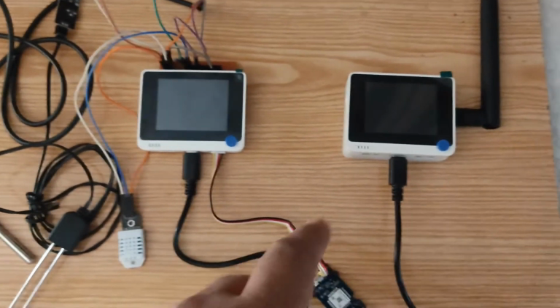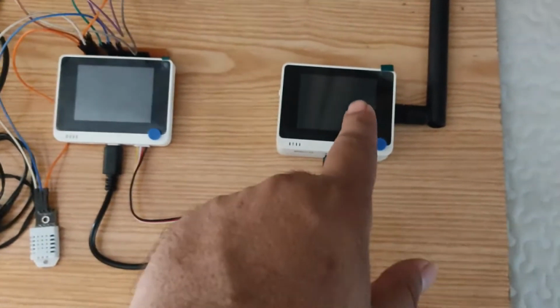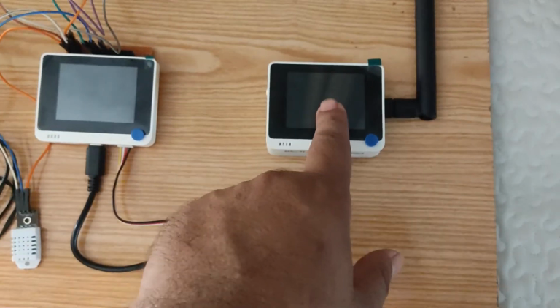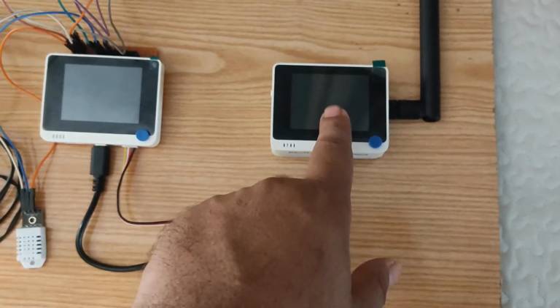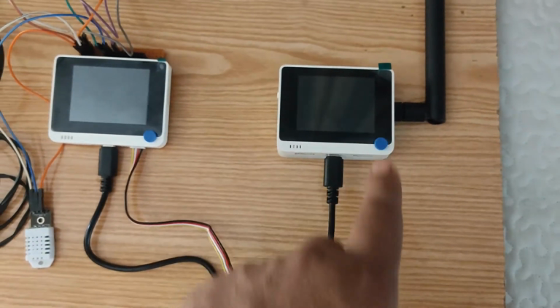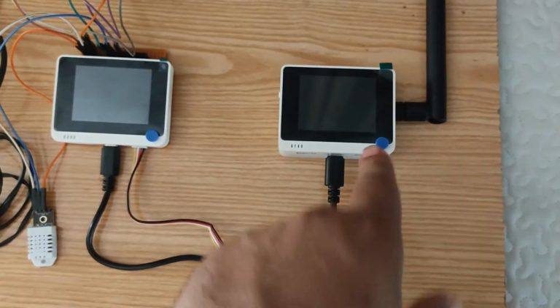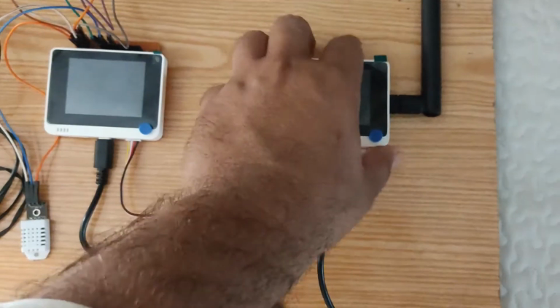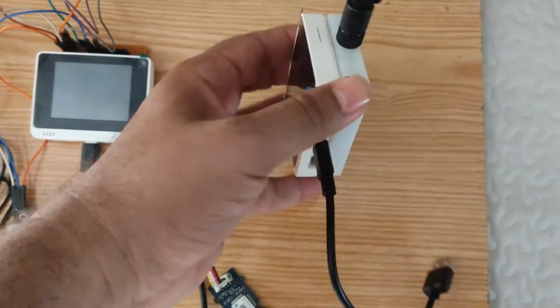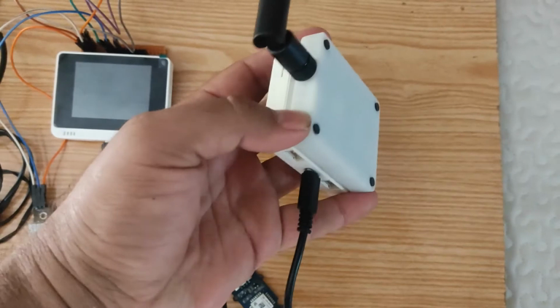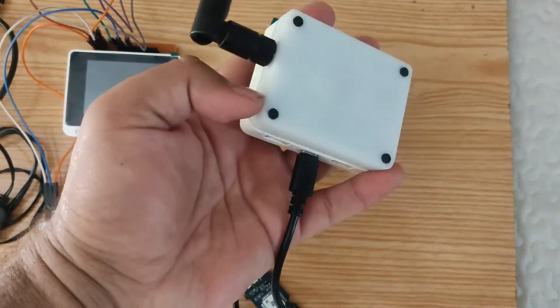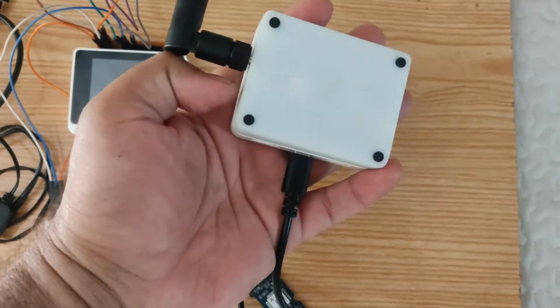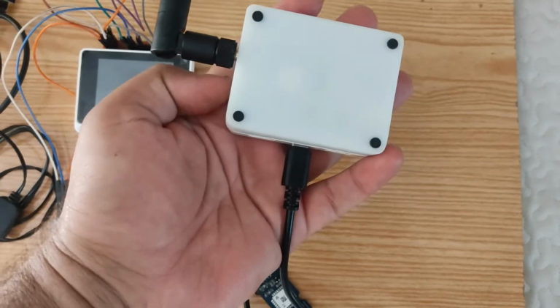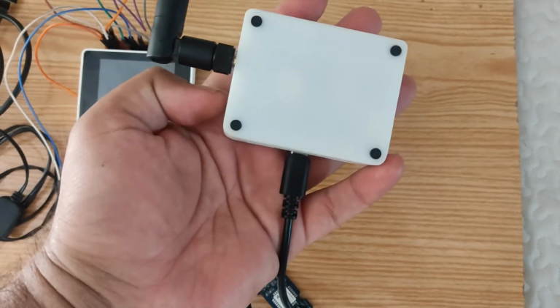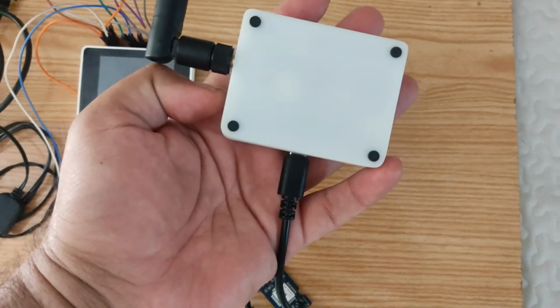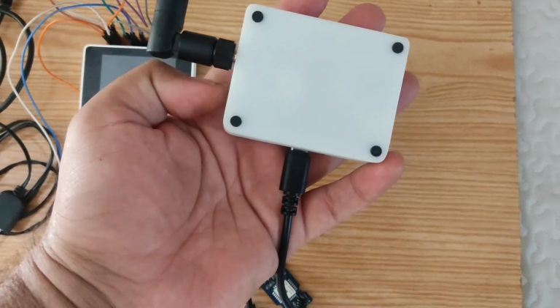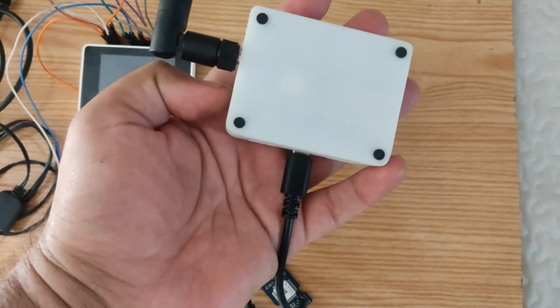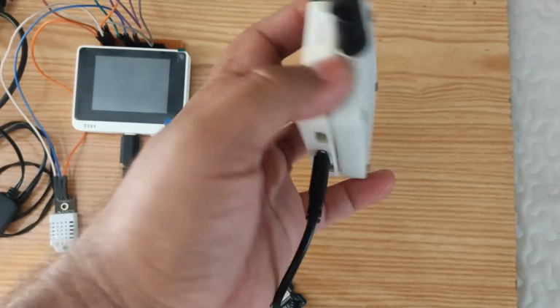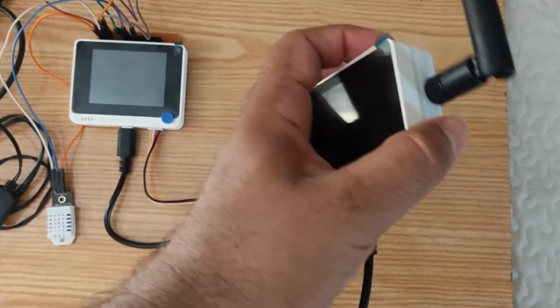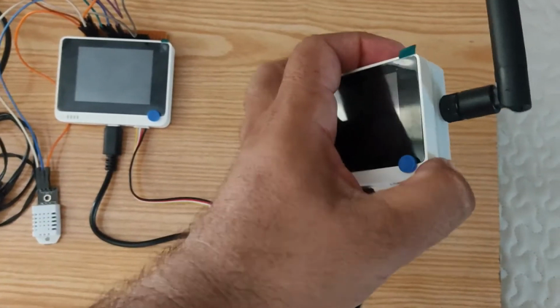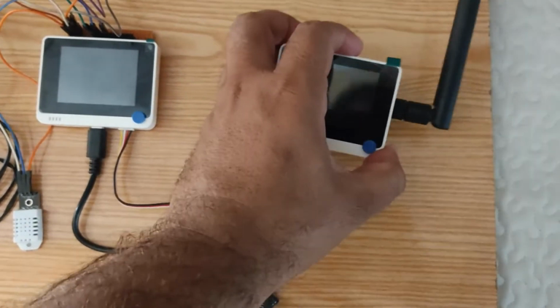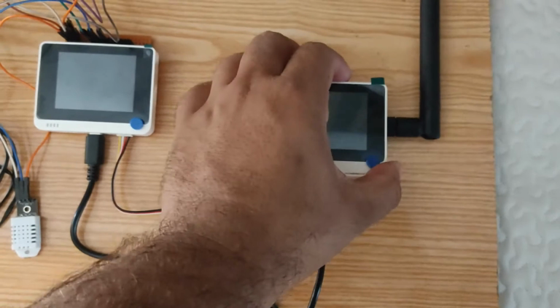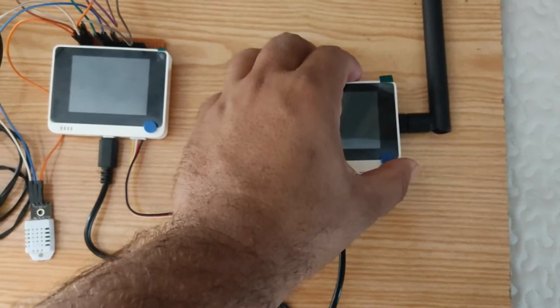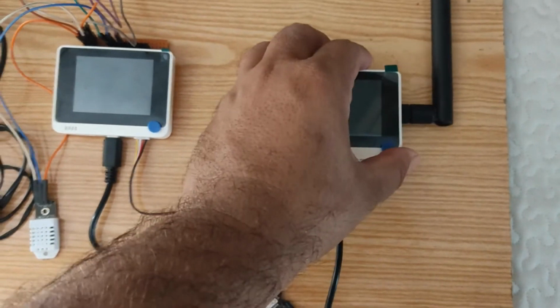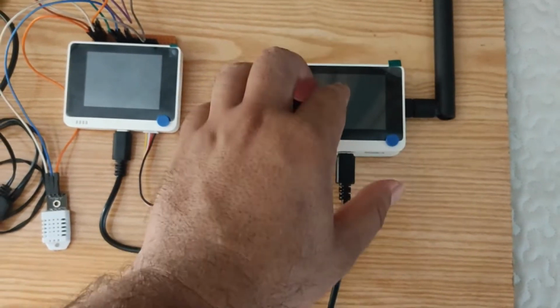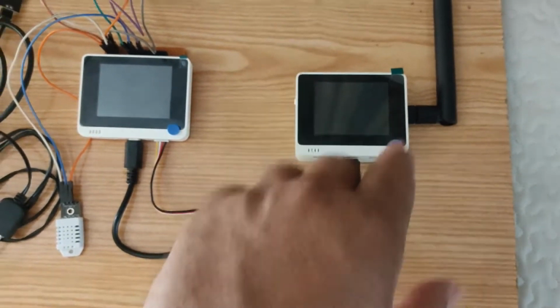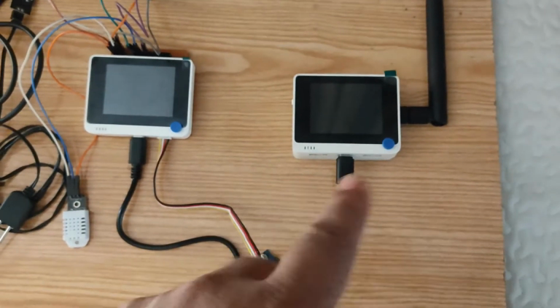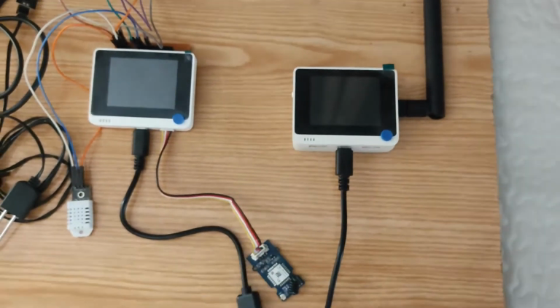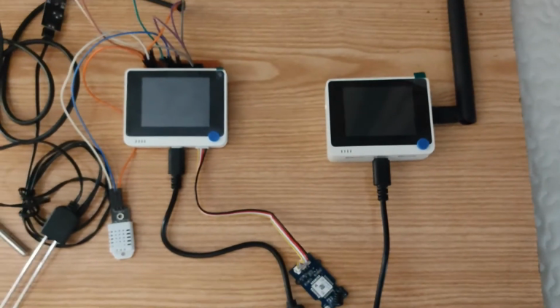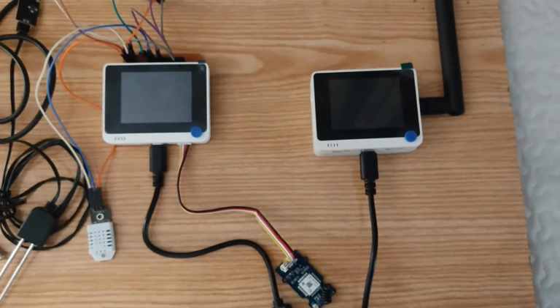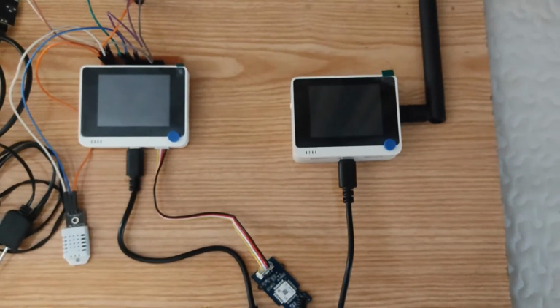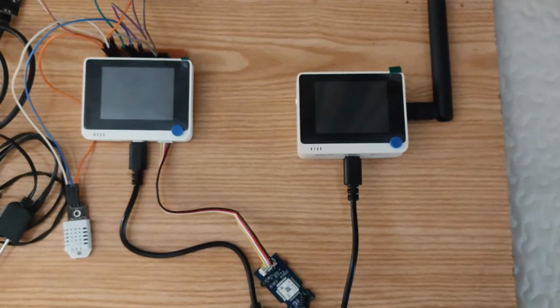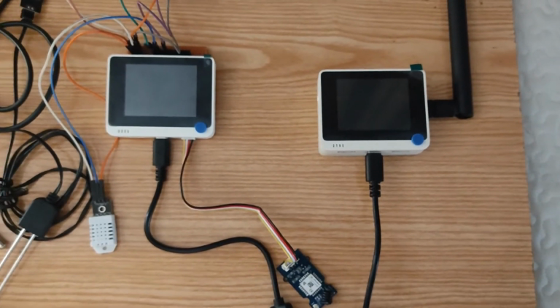This is our receiver node. It contains the LoRa terminal. This is the LoRa terminal and it will receive the data and send the data to ThingSpeak cloud.